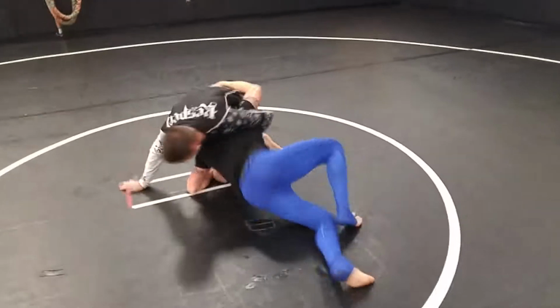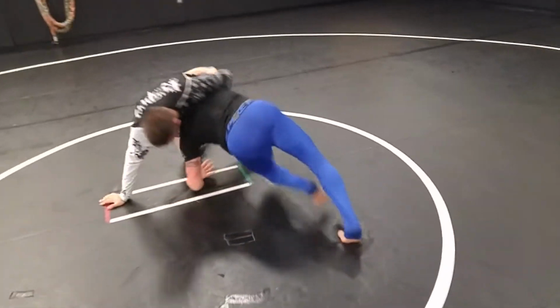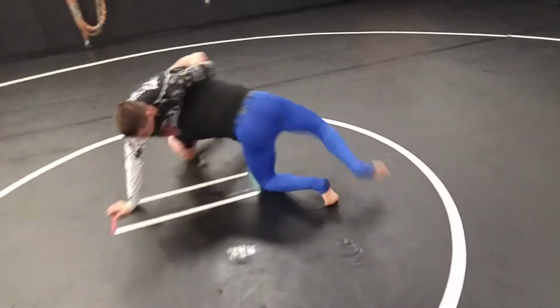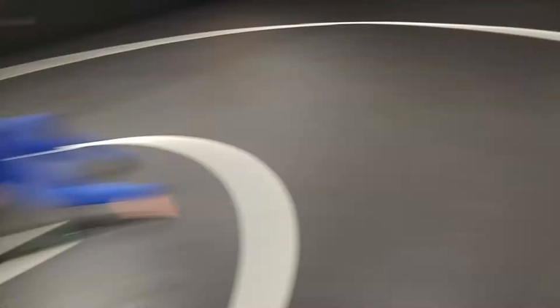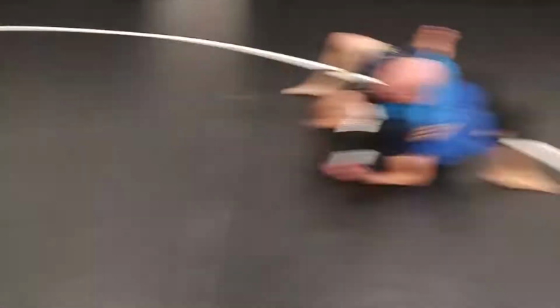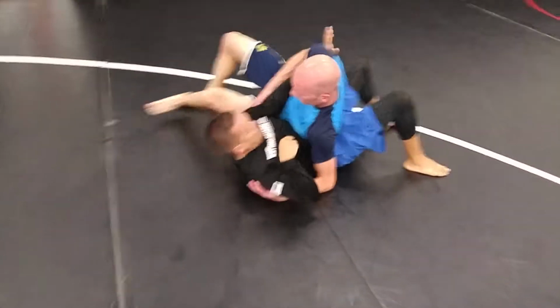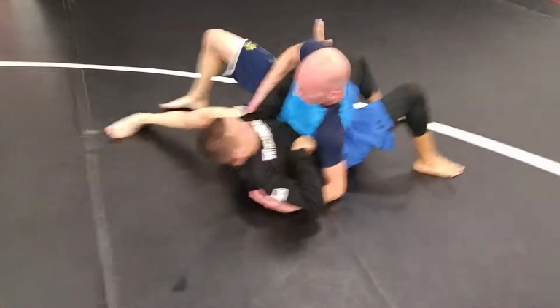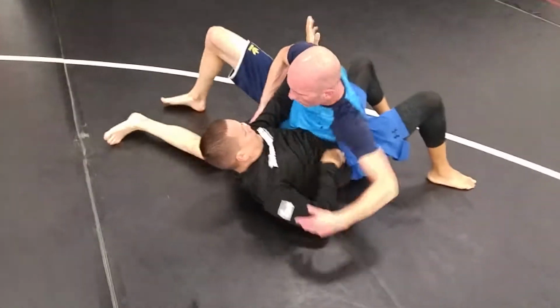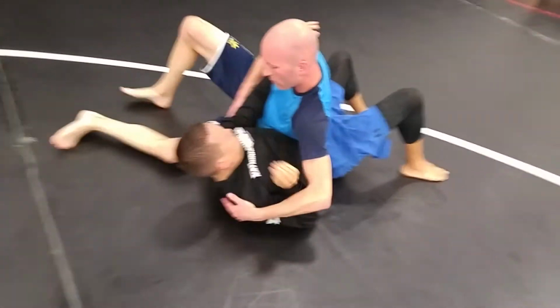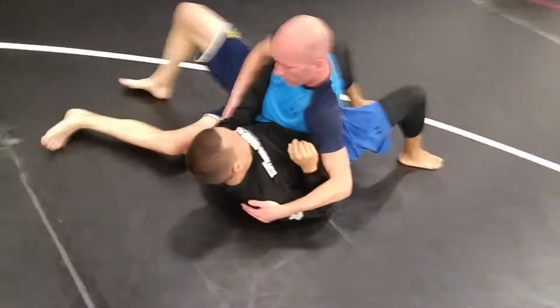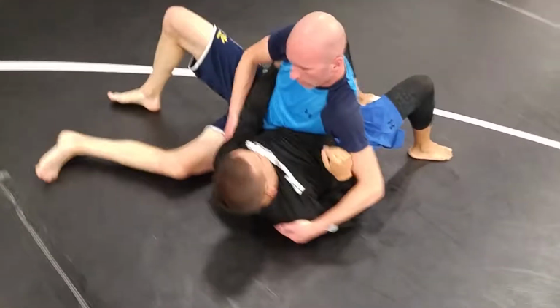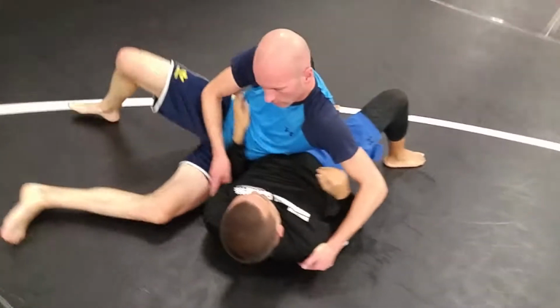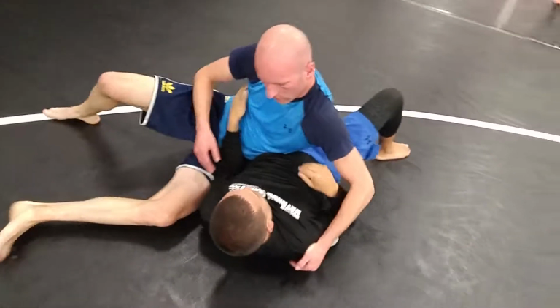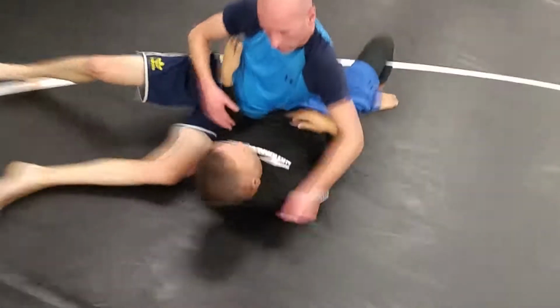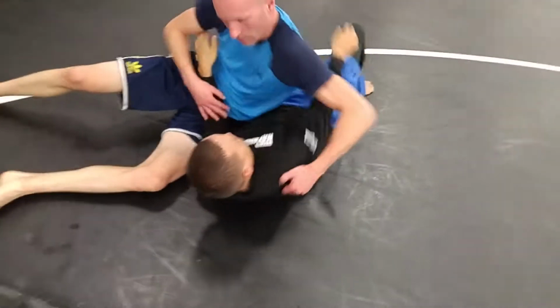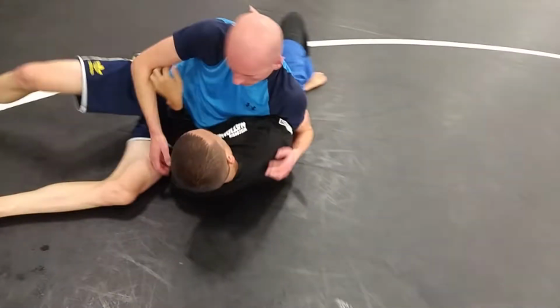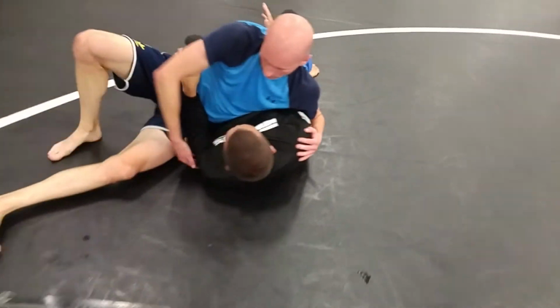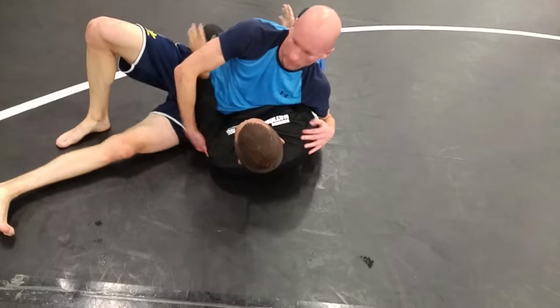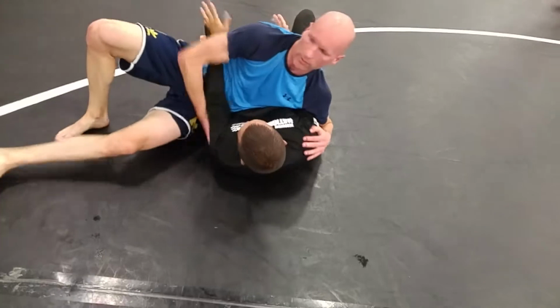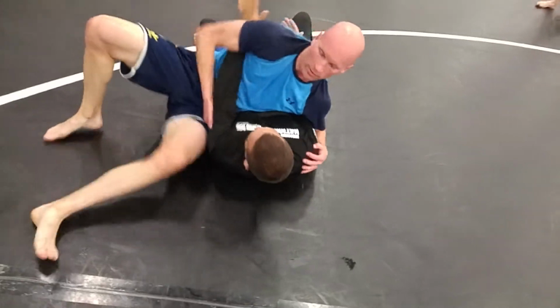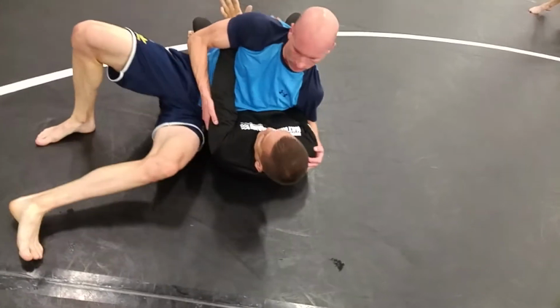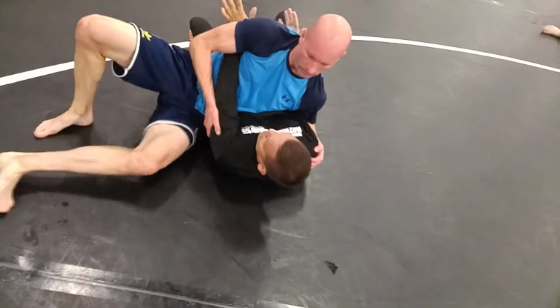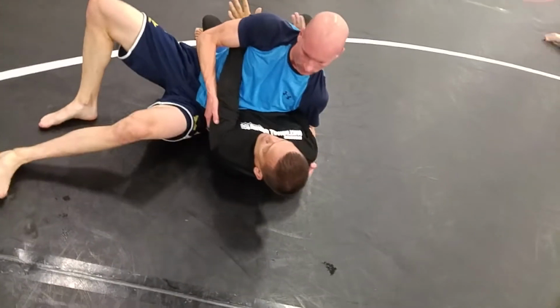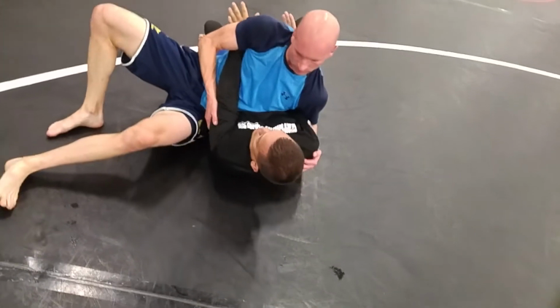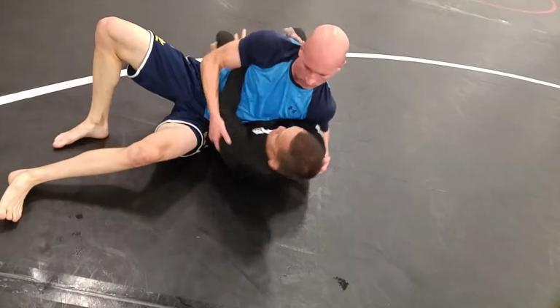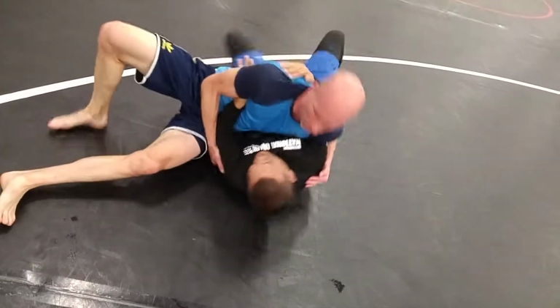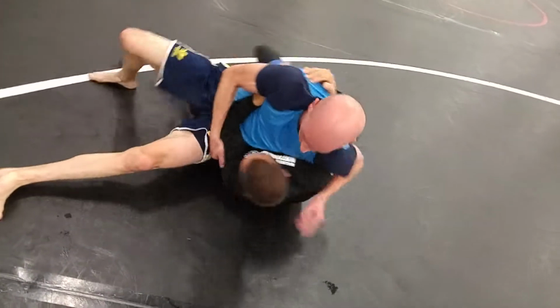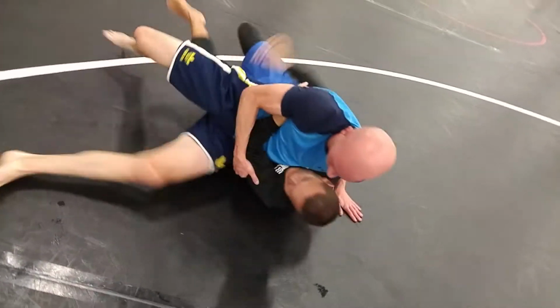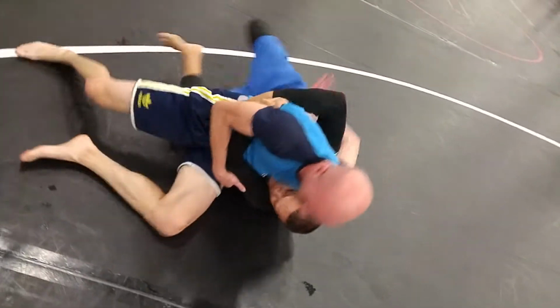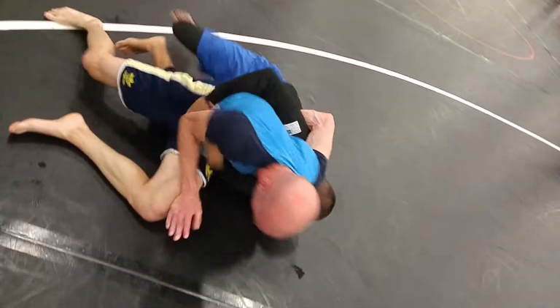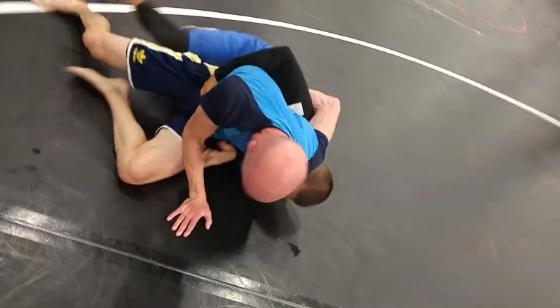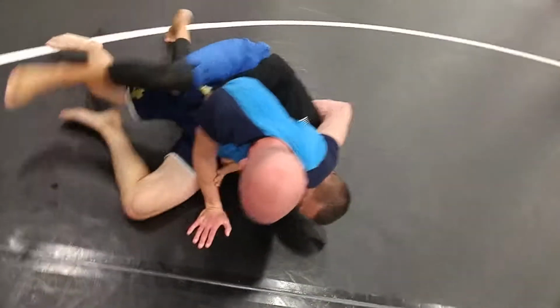They'll follow you. Don't try to lift them. Or I should say, don't try to chase. Underhook, boom. So pop and shrimp. Pop, shrimp, there you go — up to your knees.